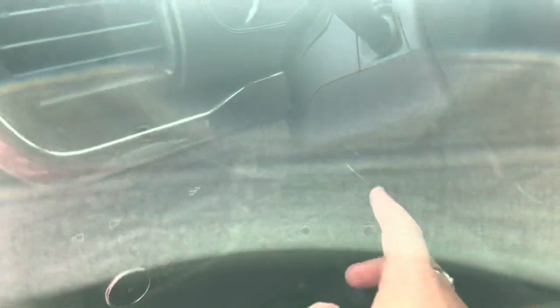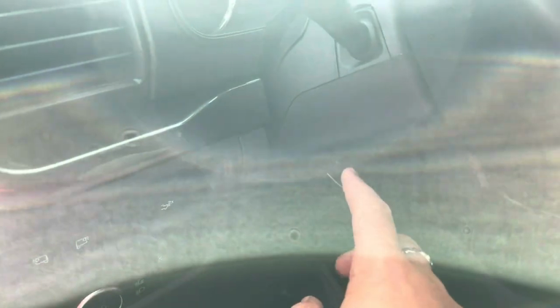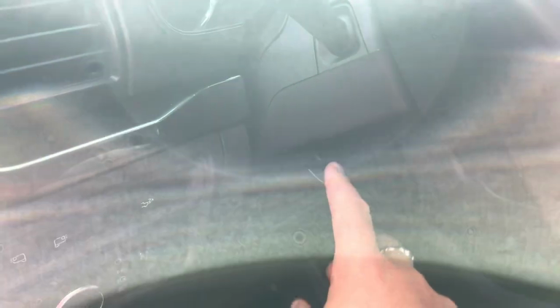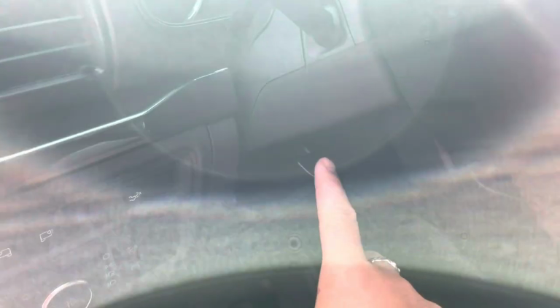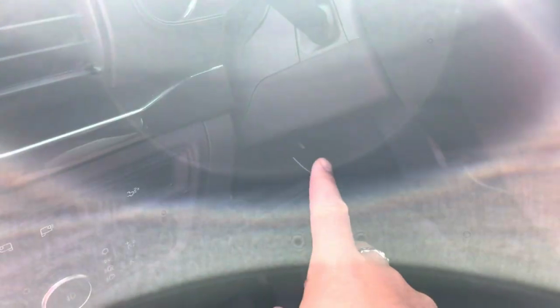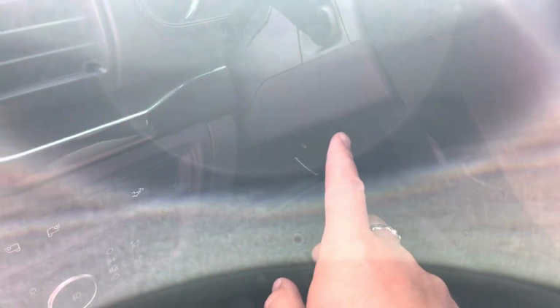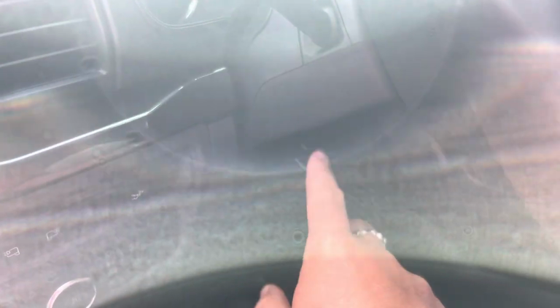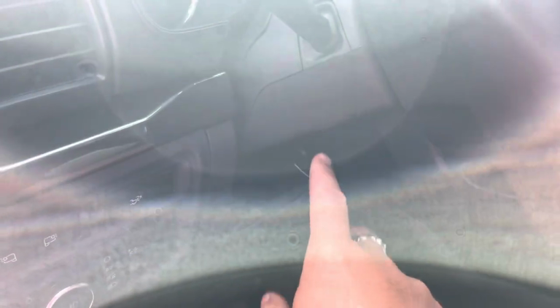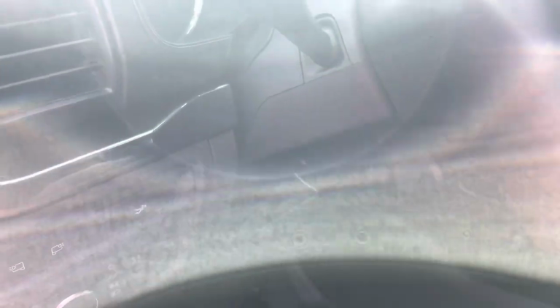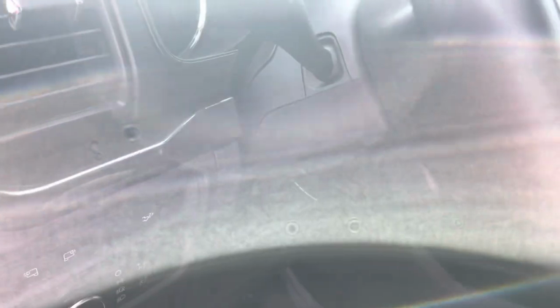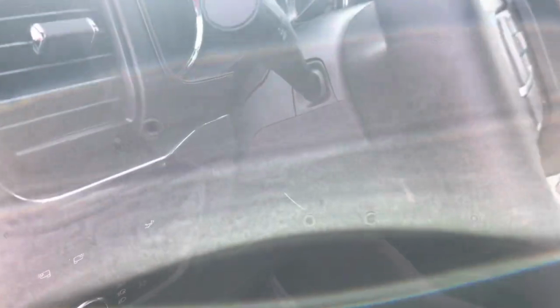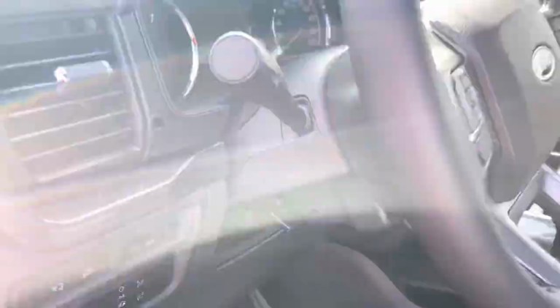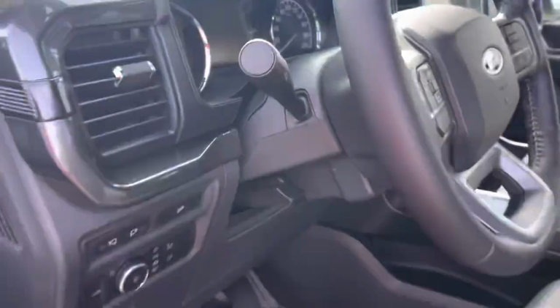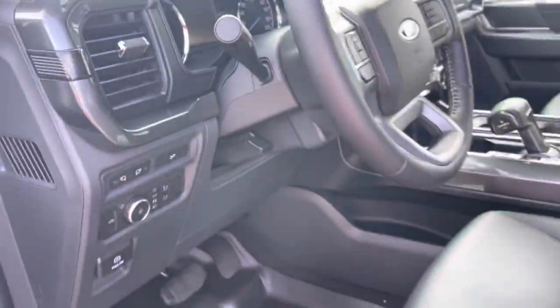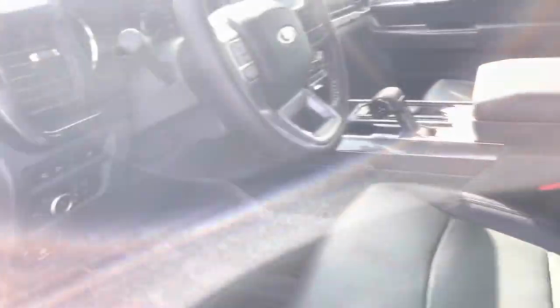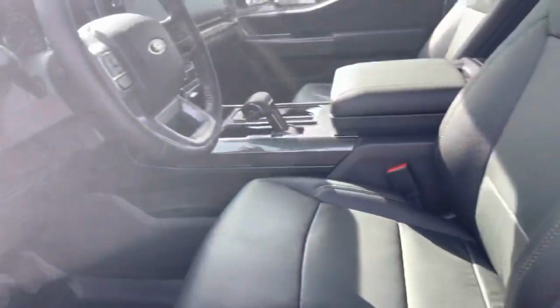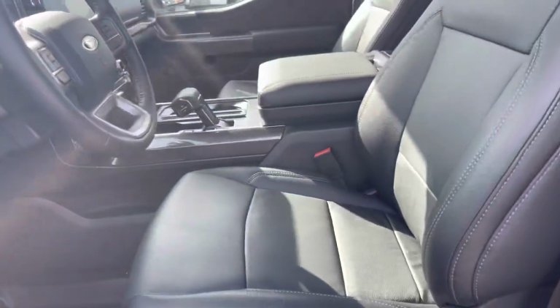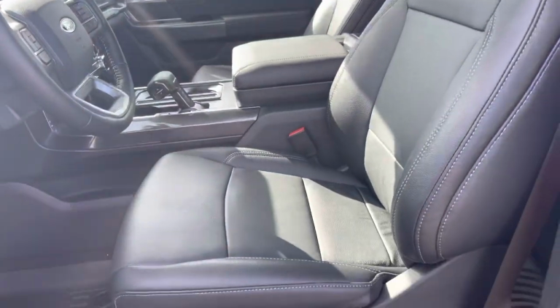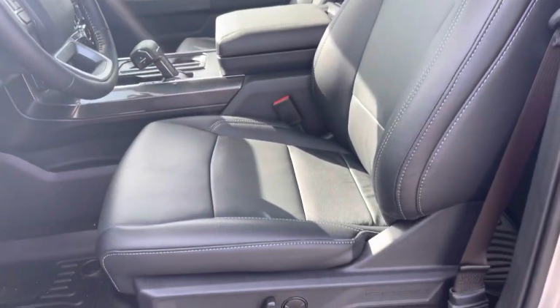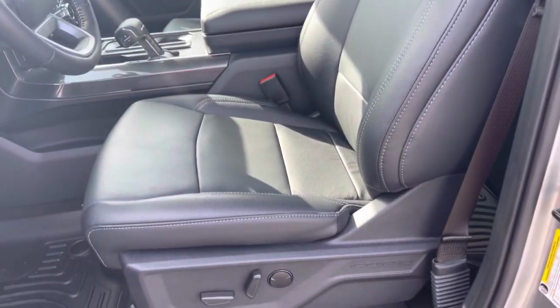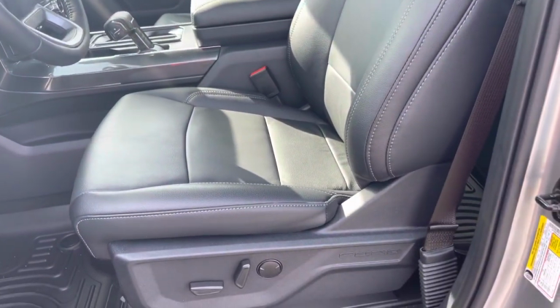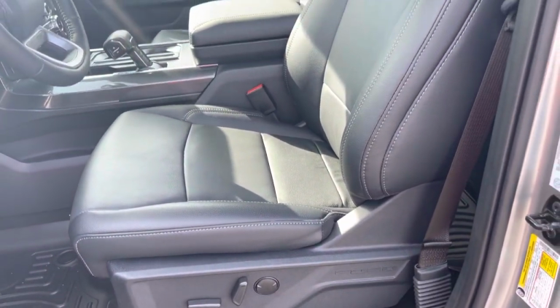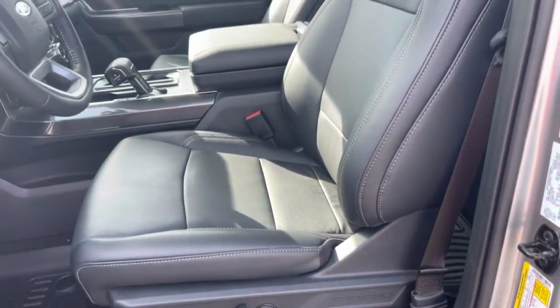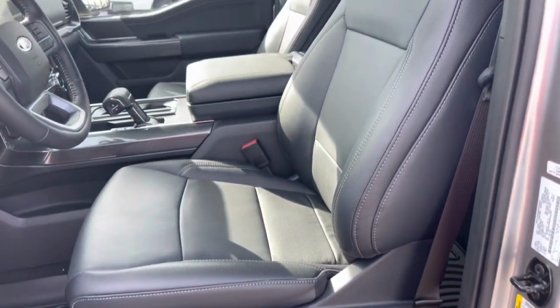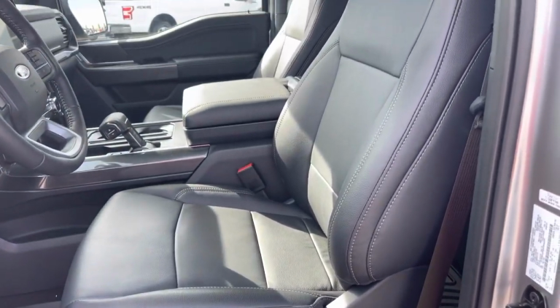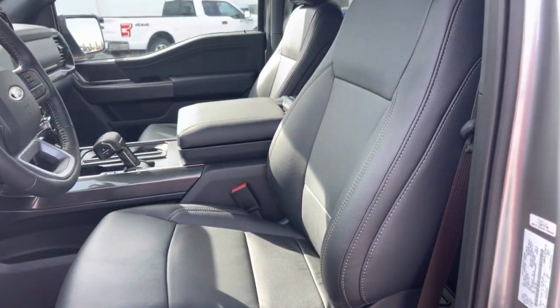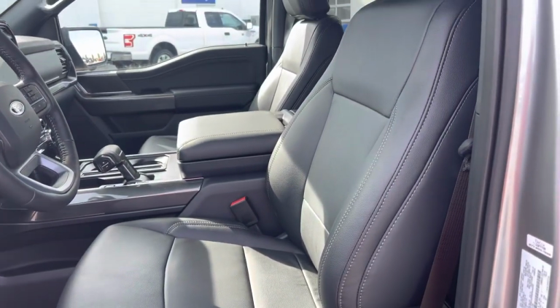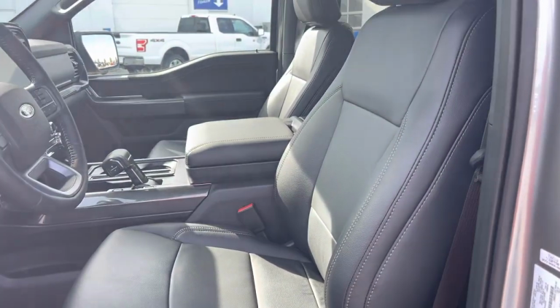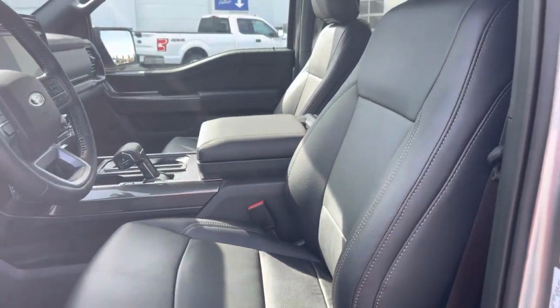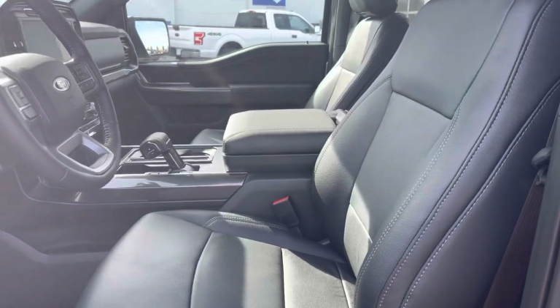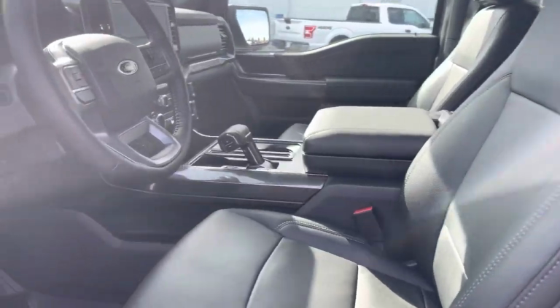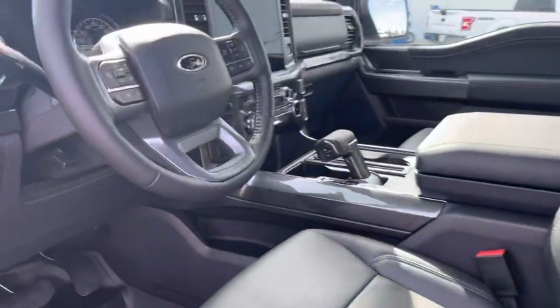This lever releases the steering wheel — it is tilt and telescopic, in and out and up and down. This is a 10-way adjustable power seat up front, really comfortable, and it's heated as well. Let's climb inside.